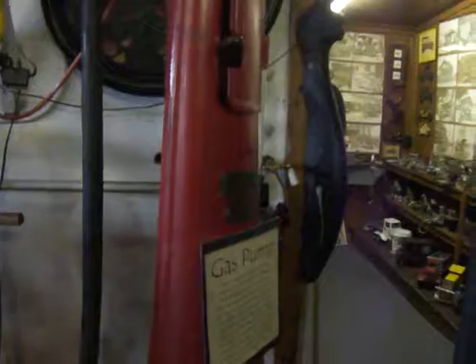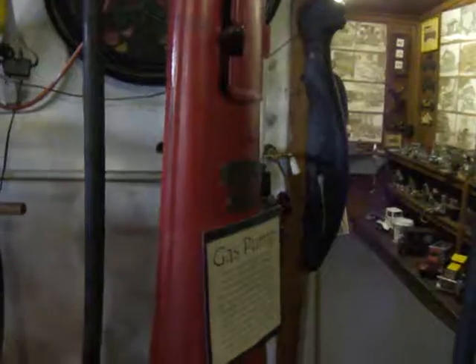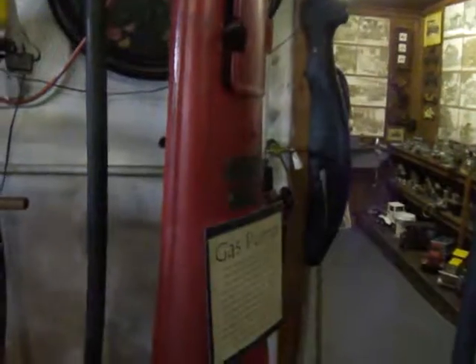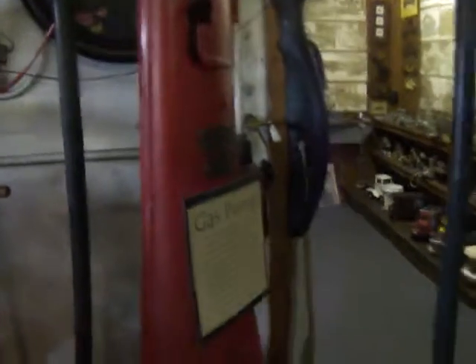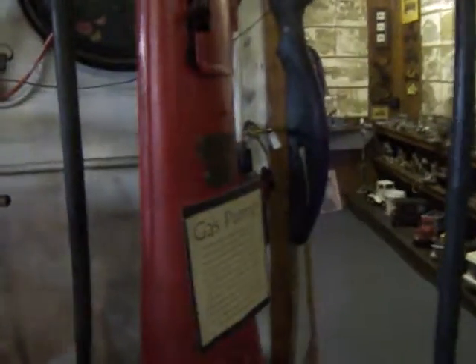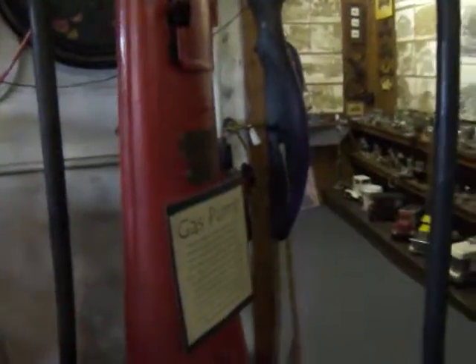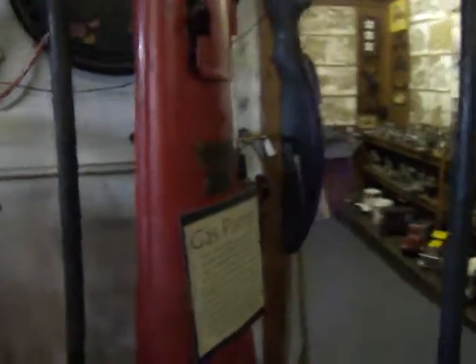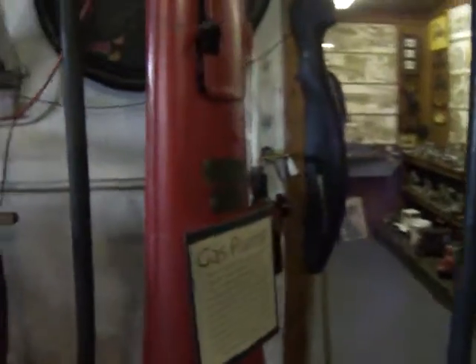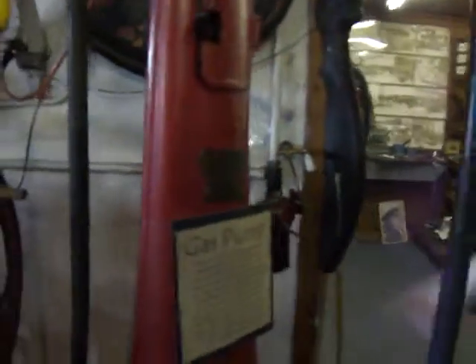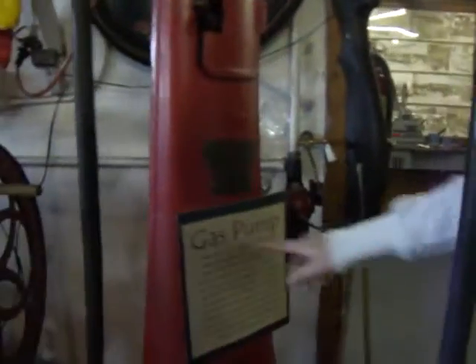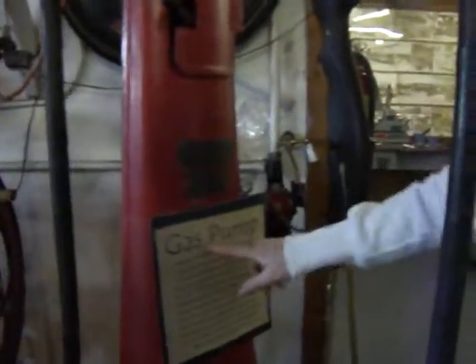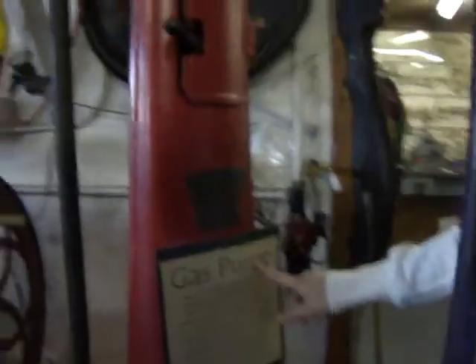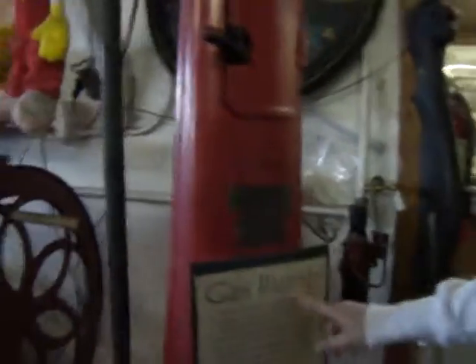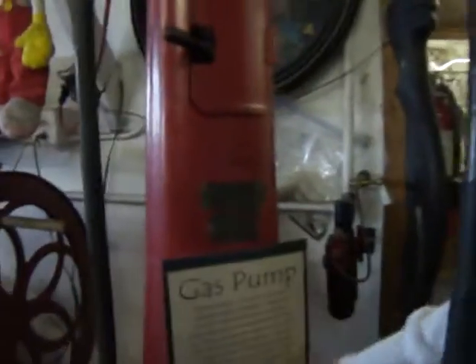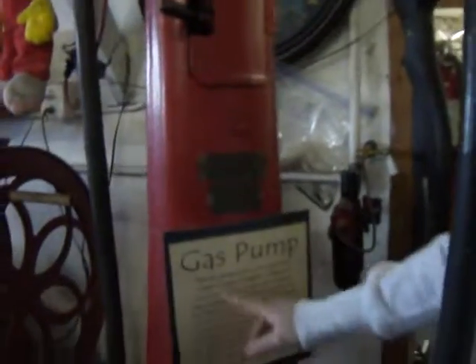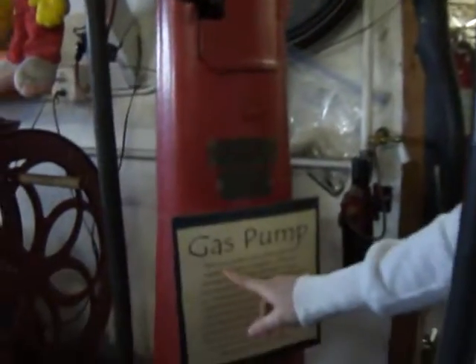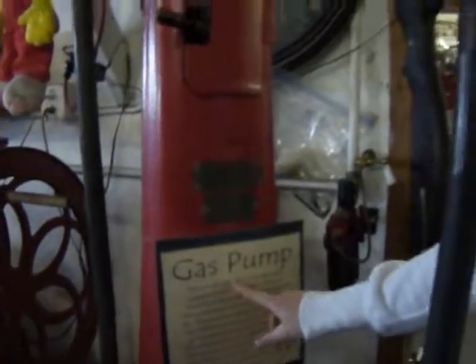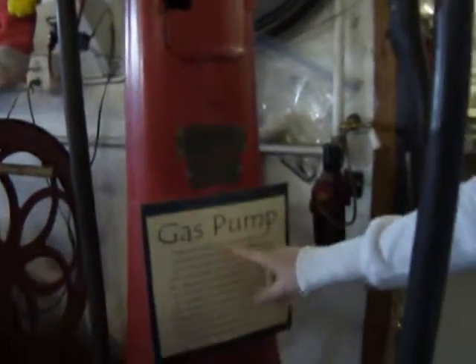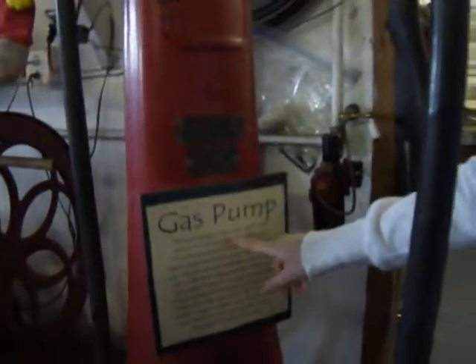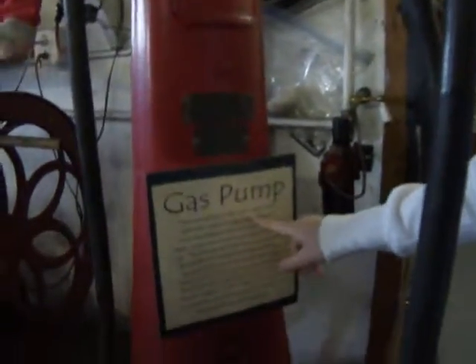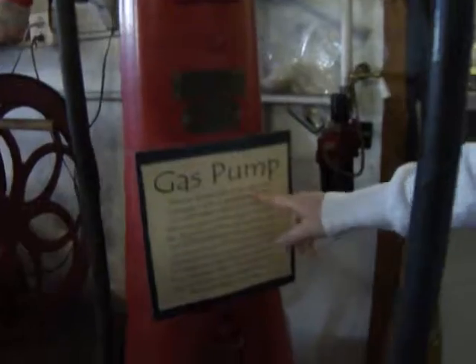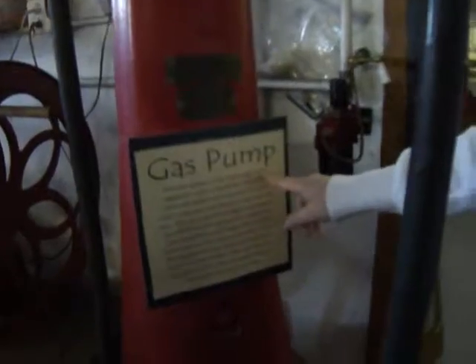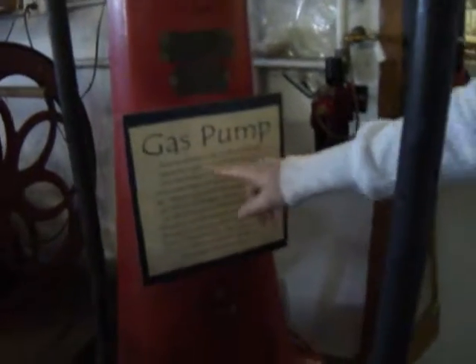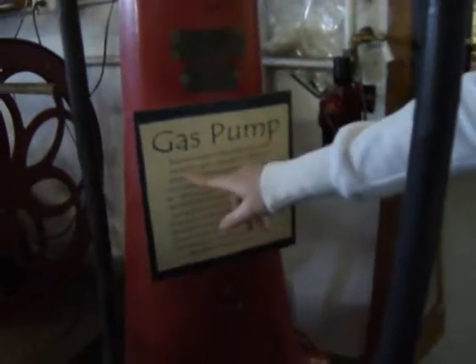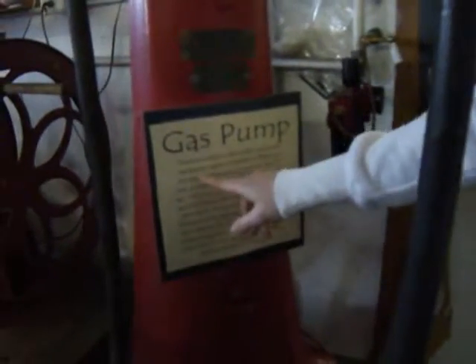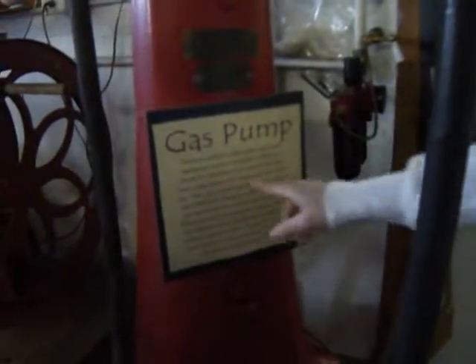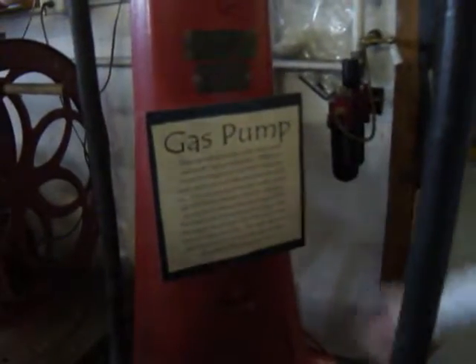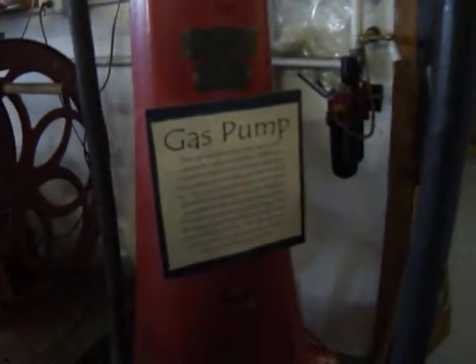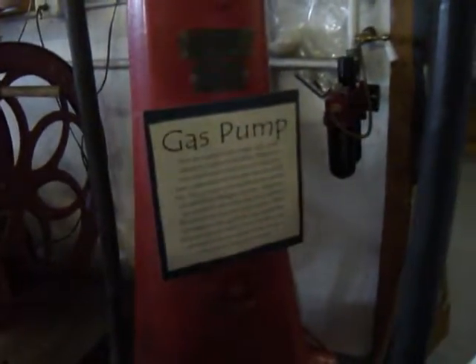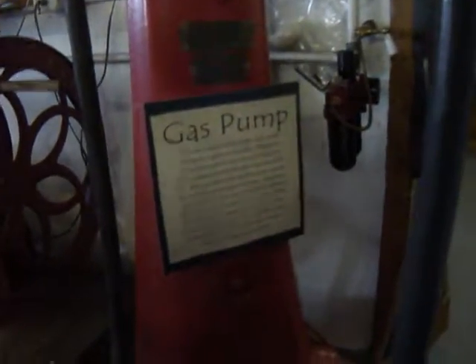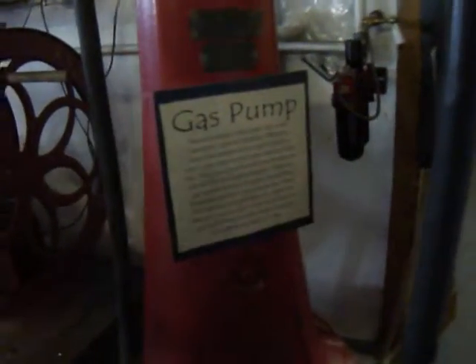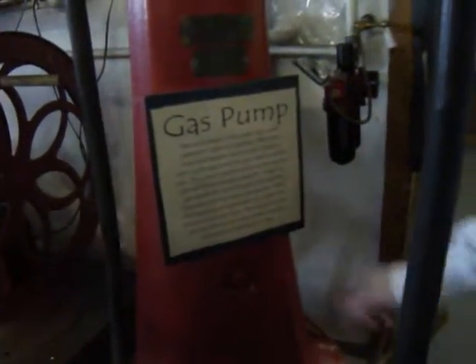Okay, this is what — a gas pump. There are notches in the center. Each notch represents one gallon of gasoline.